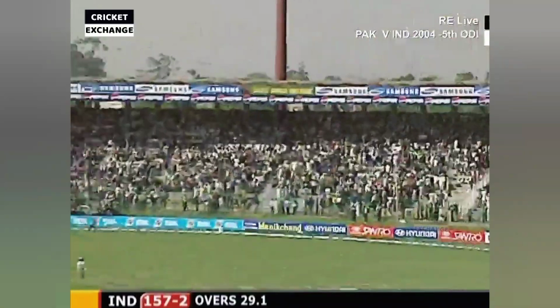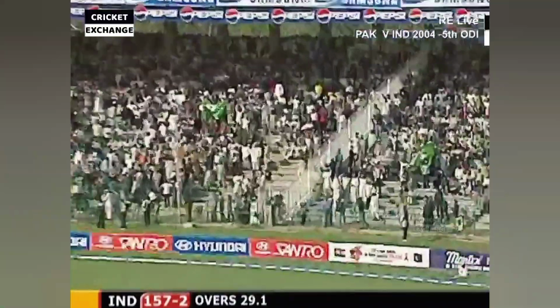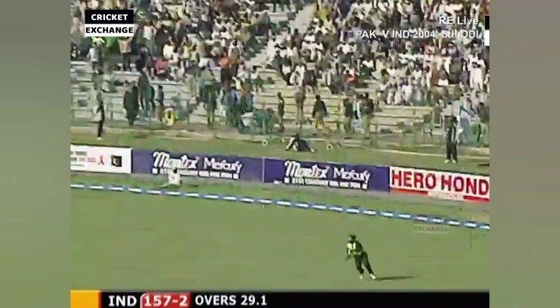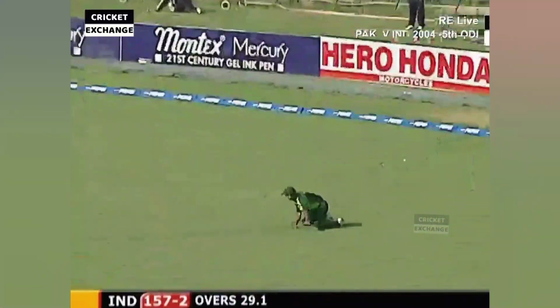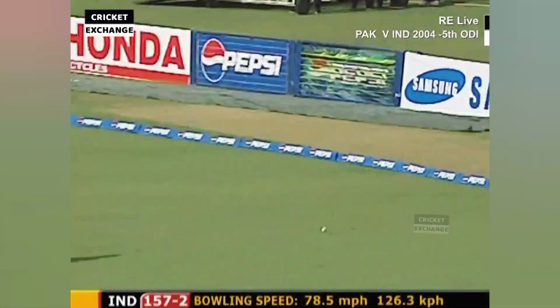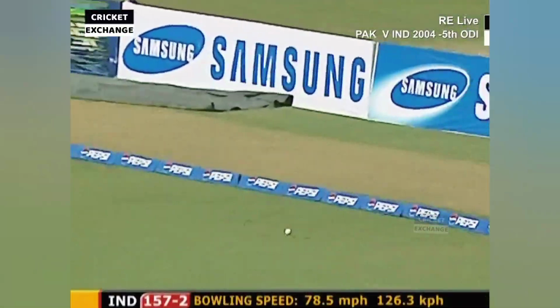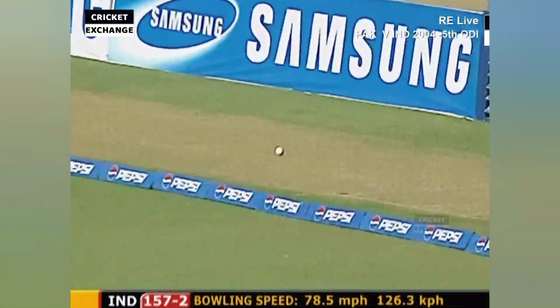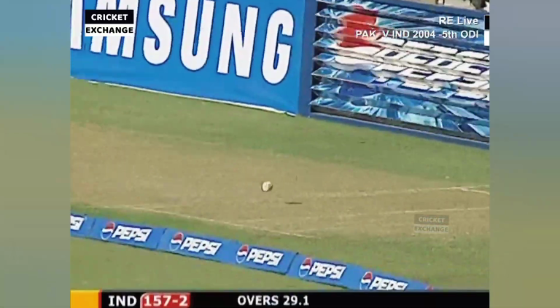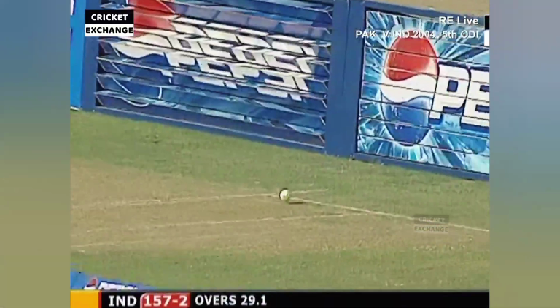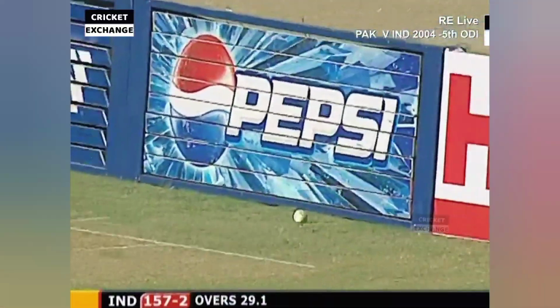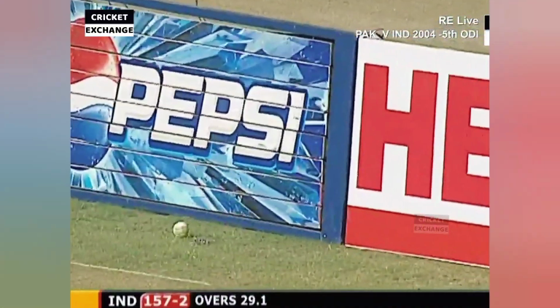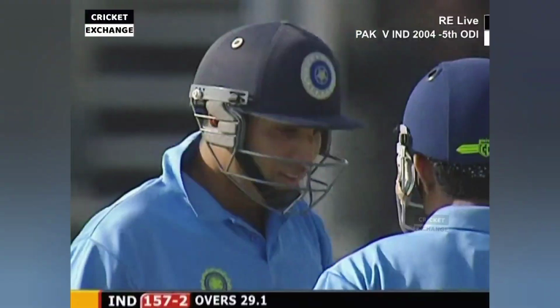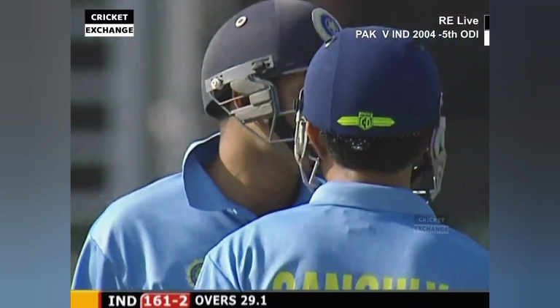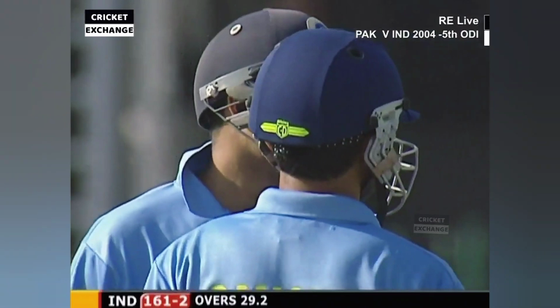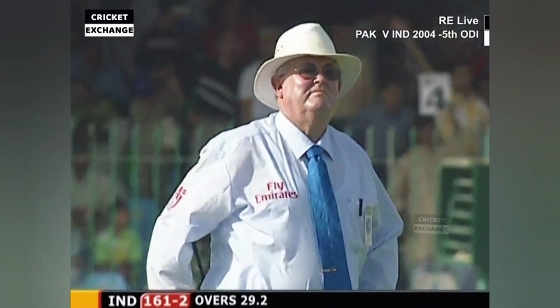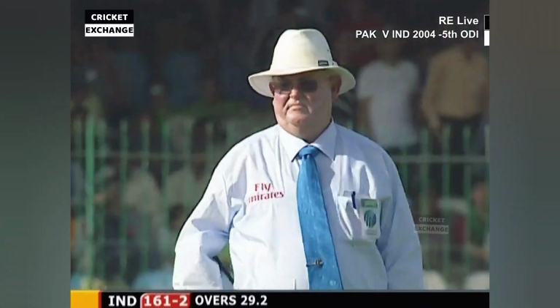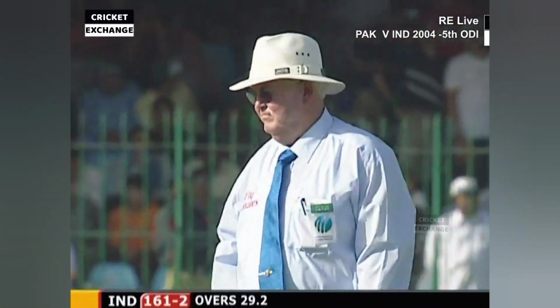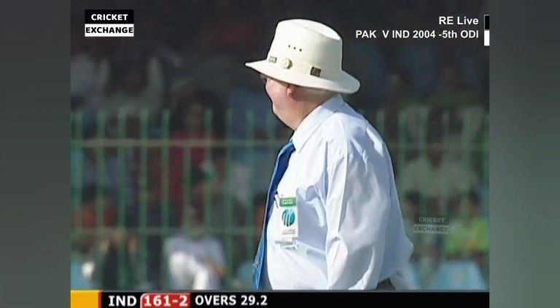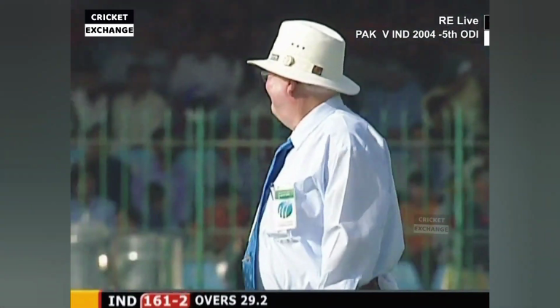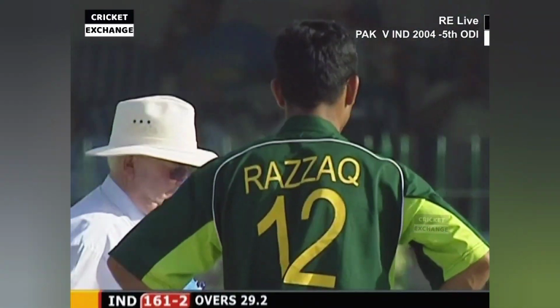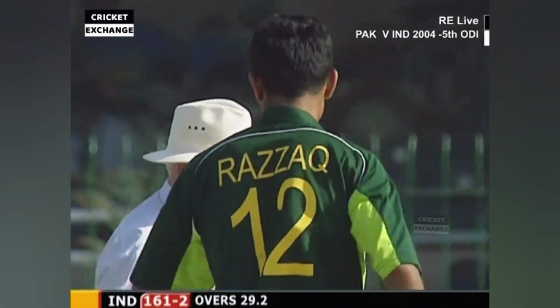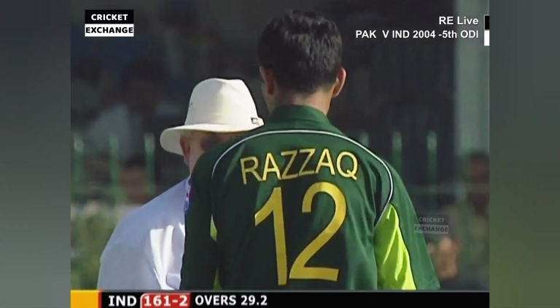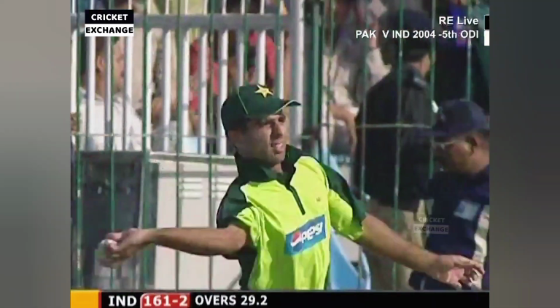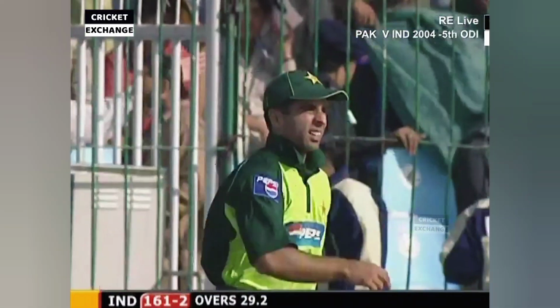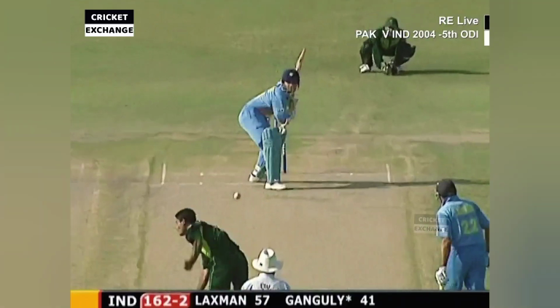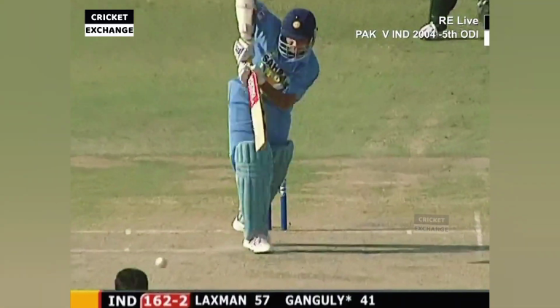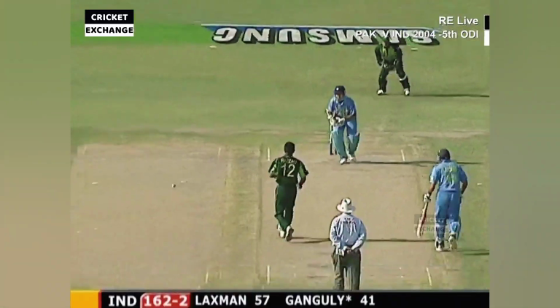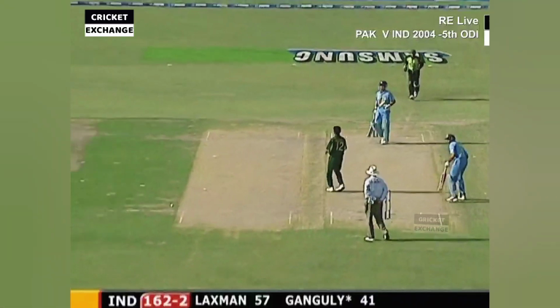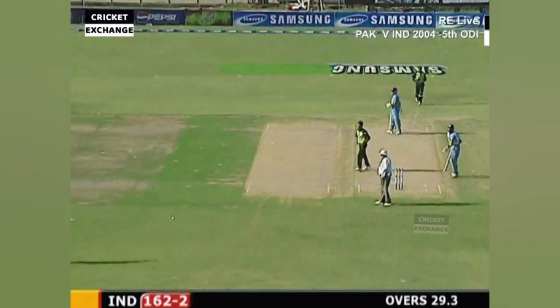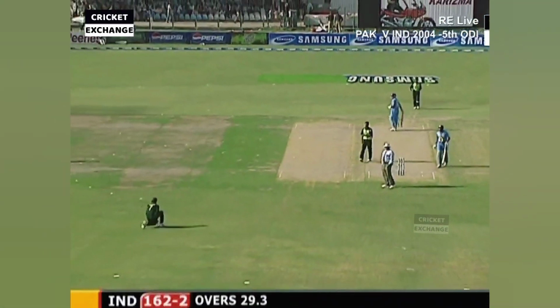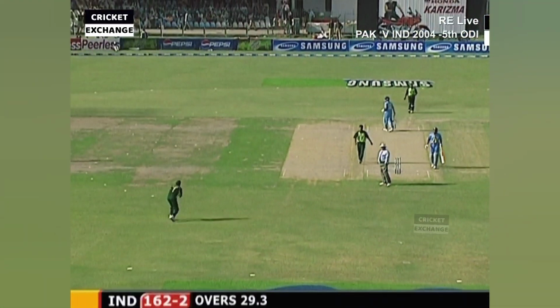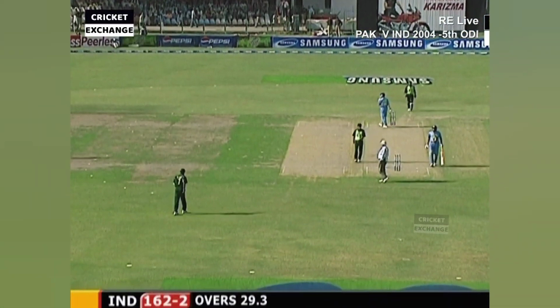That's put away in the air — will it be taken? He's dropped it! What a miss. Shoaib Kumar — who probably got the sun, I'm not too sure. Abdul Razak — don't run away.